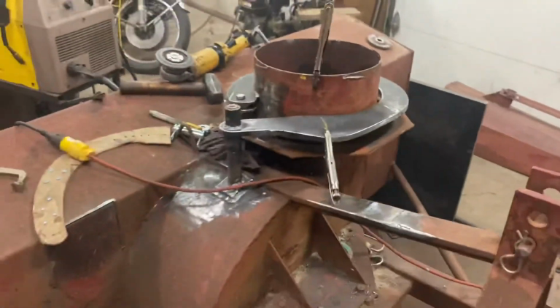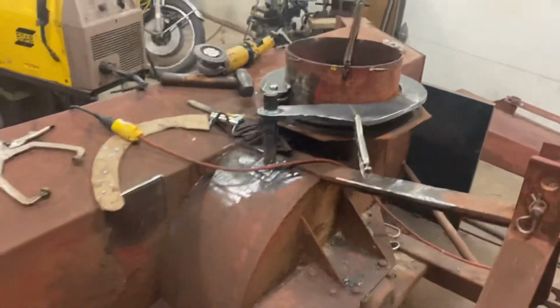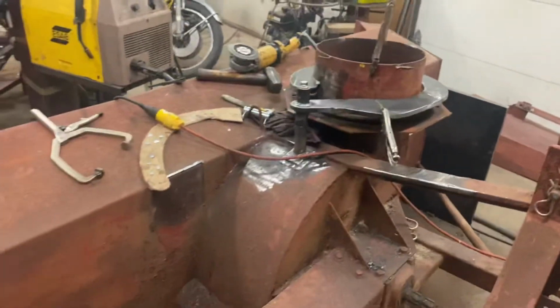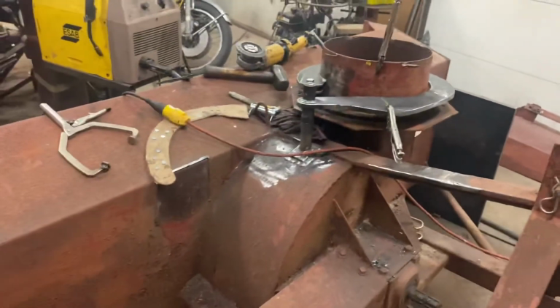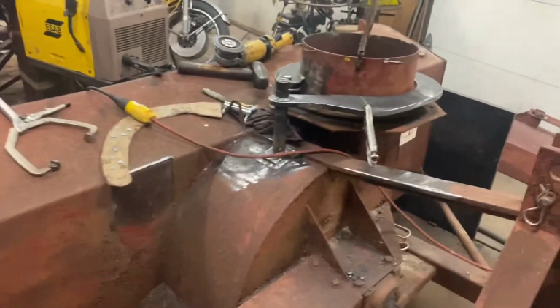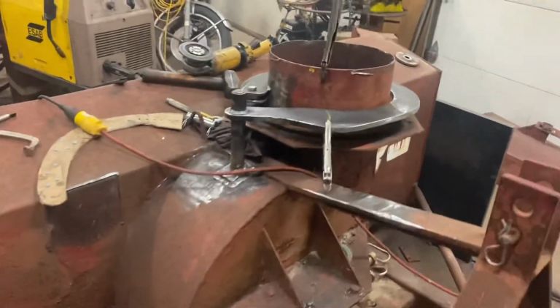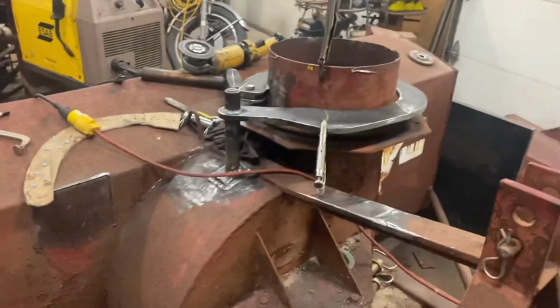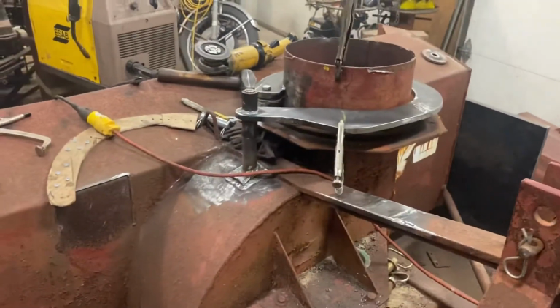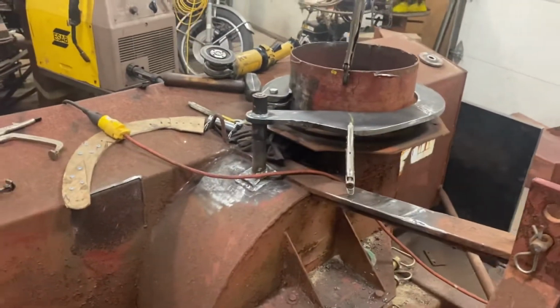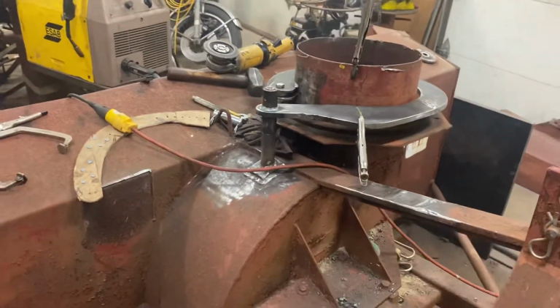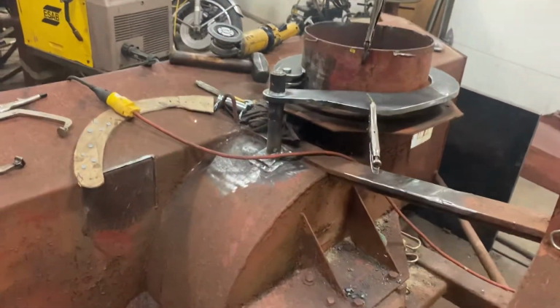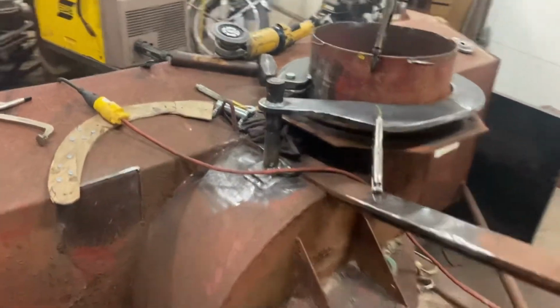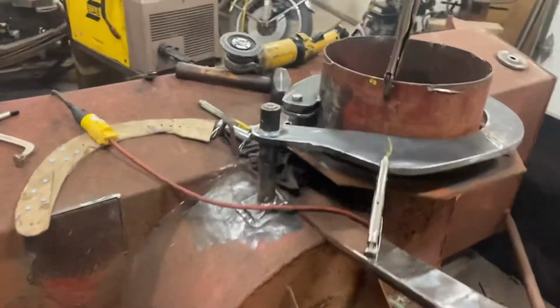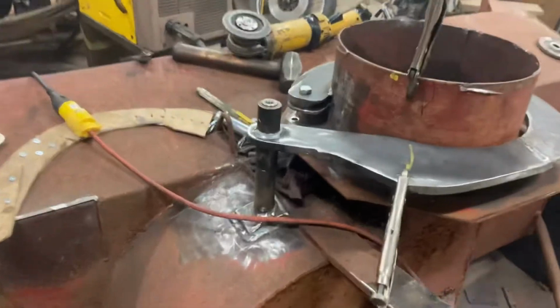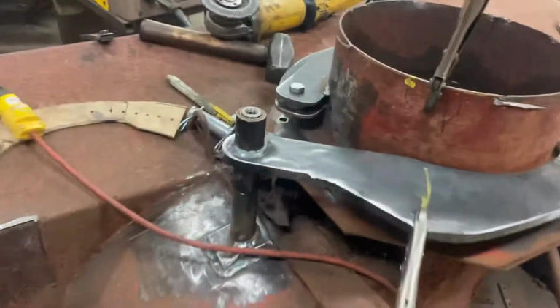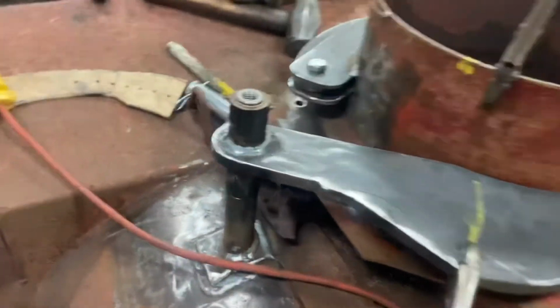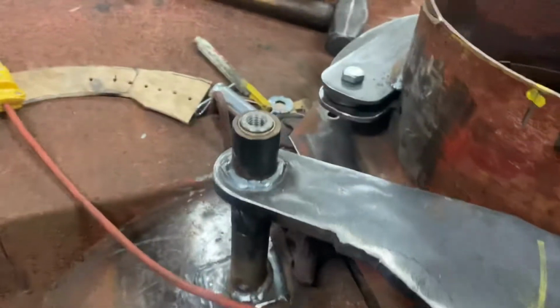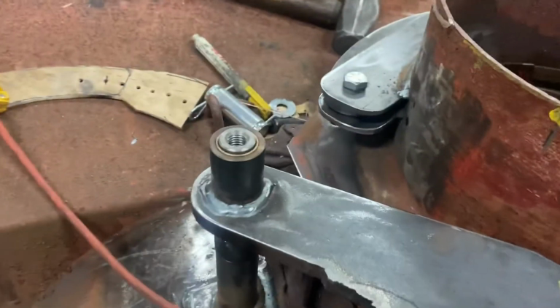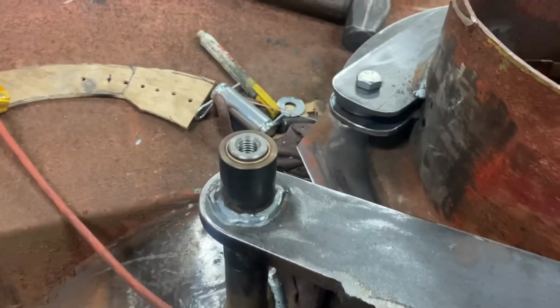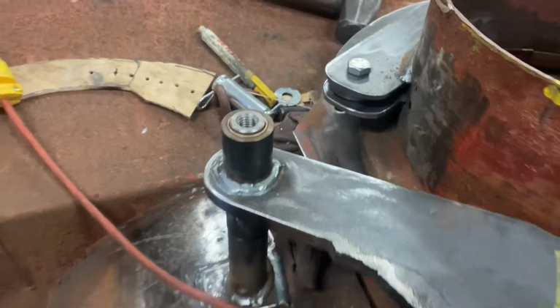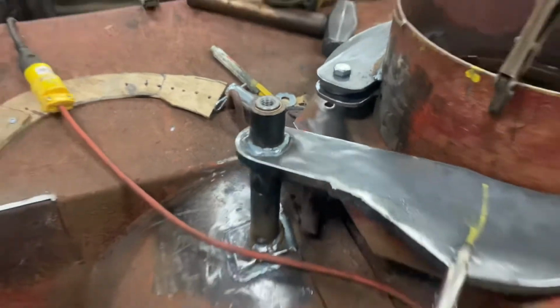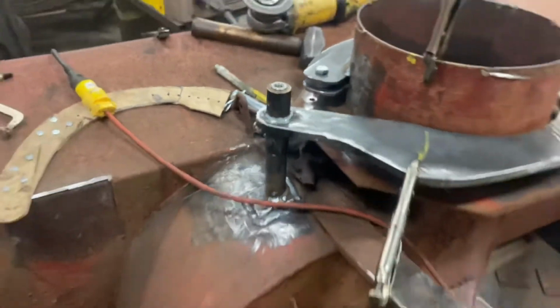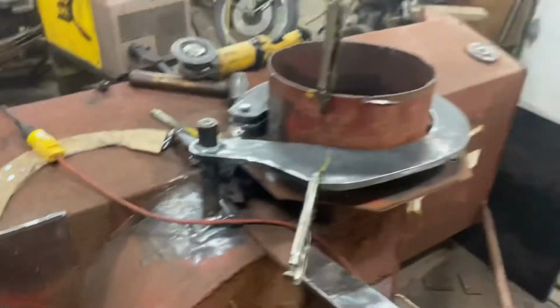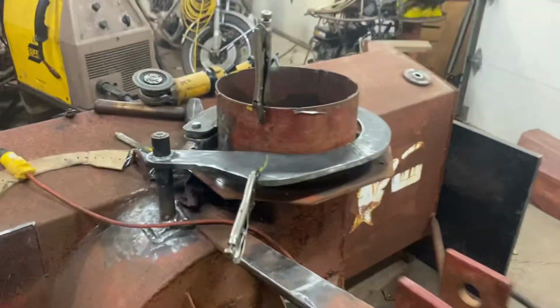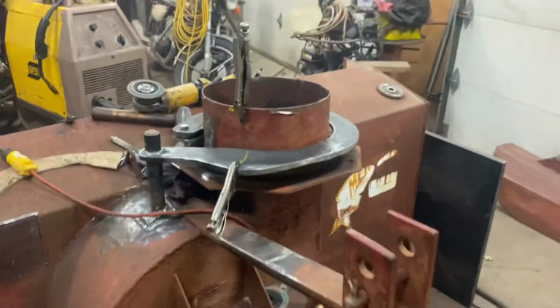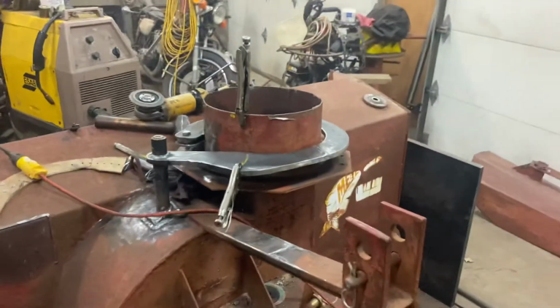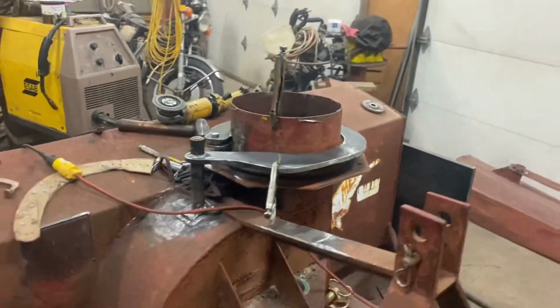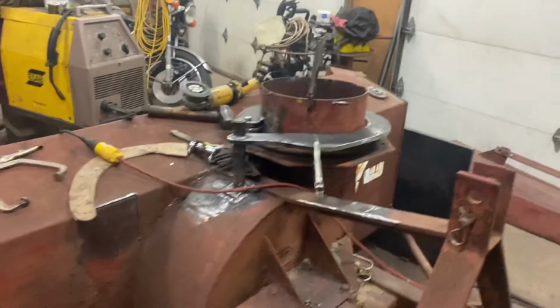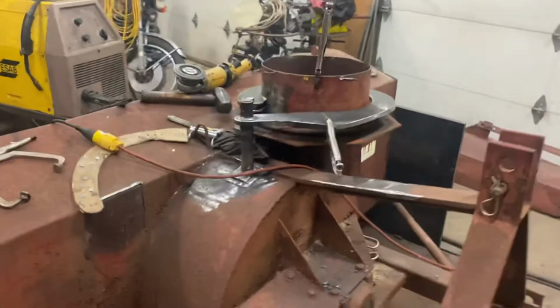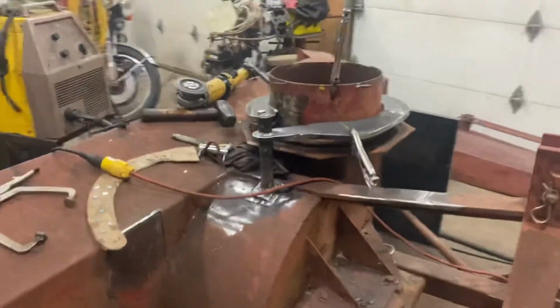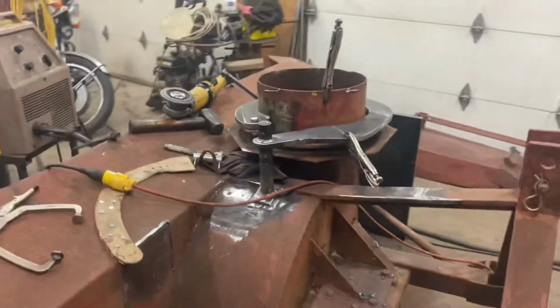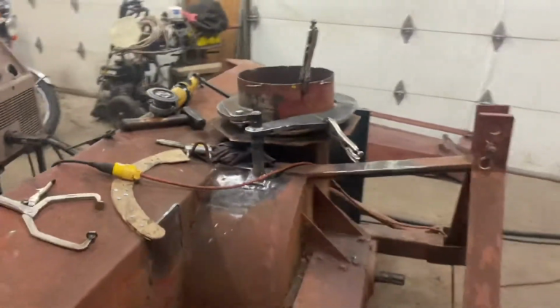We'll get the cylinder mounted up, a couple of gussets on that pivot, a grease fitting in there, get some bronze bushings machined in, get the chute welded back on, and you'll be ready for the snow.